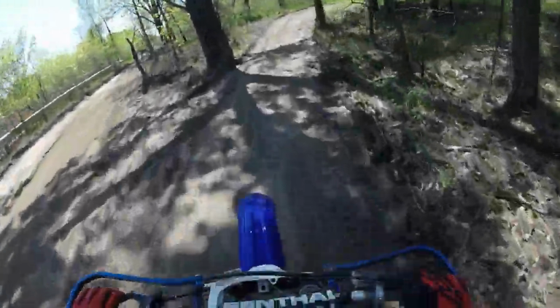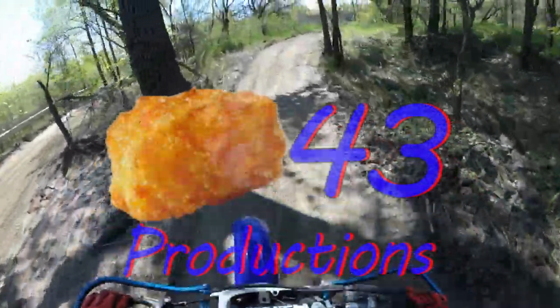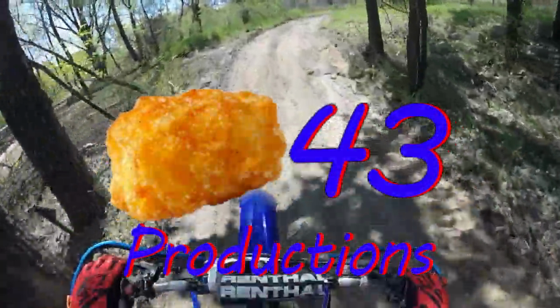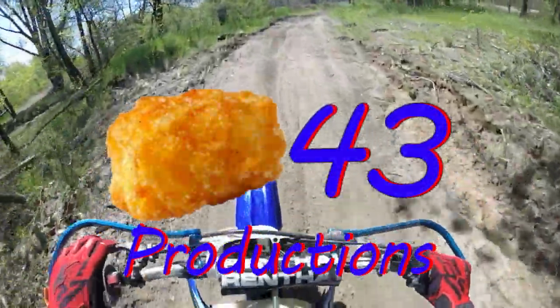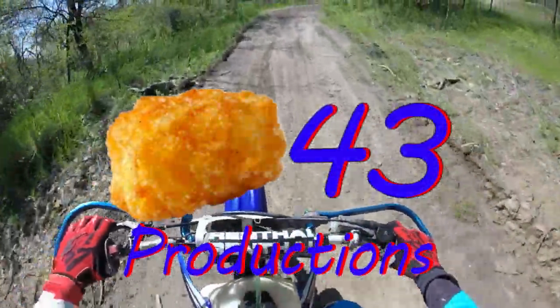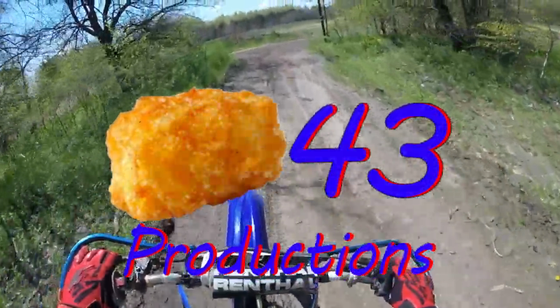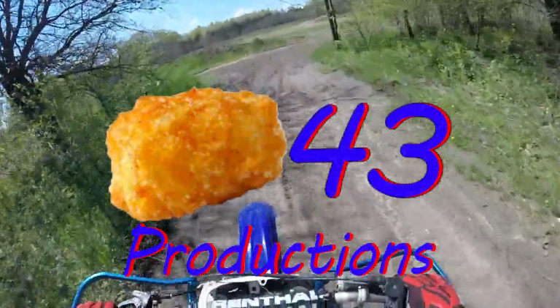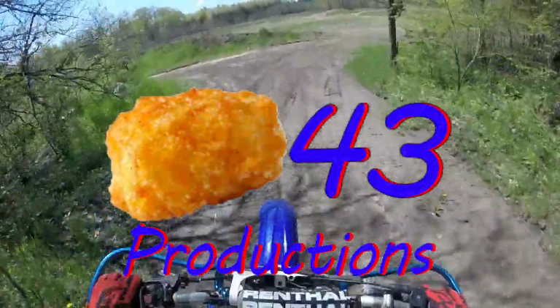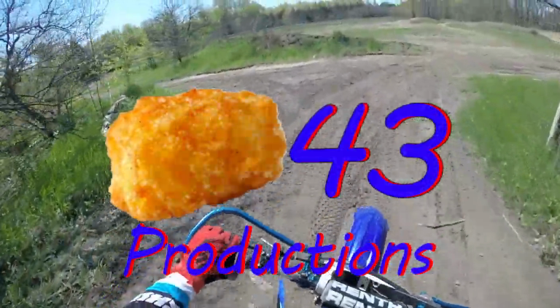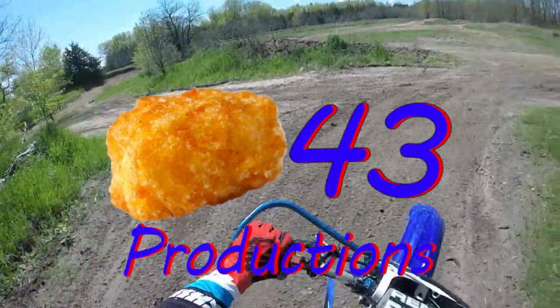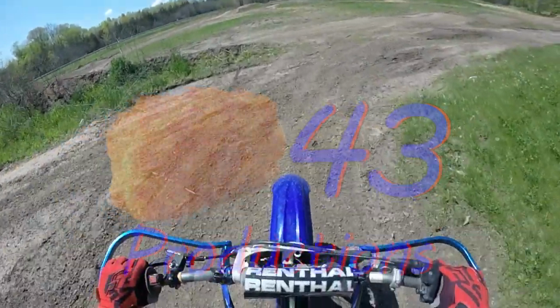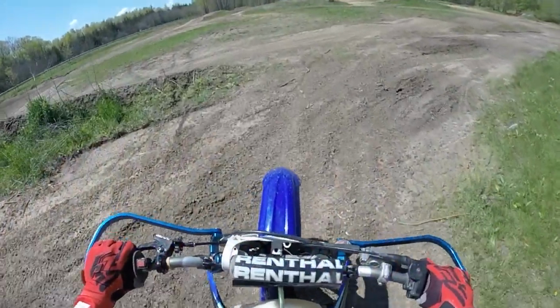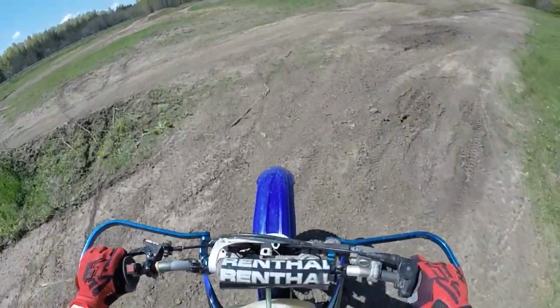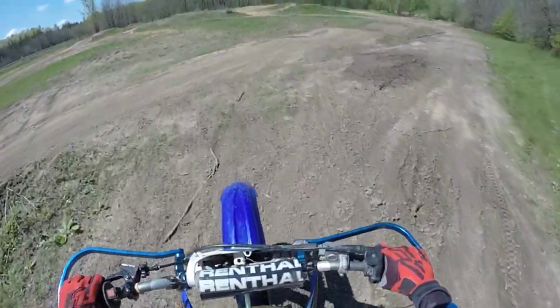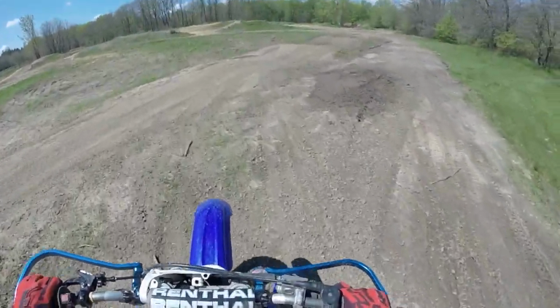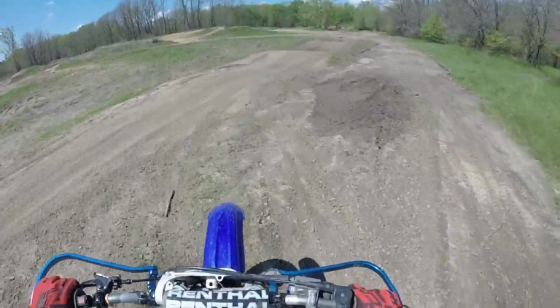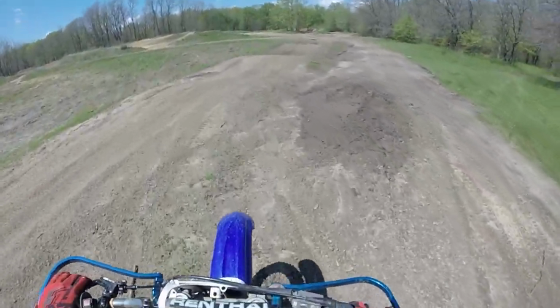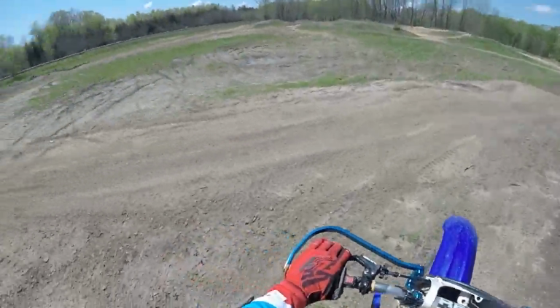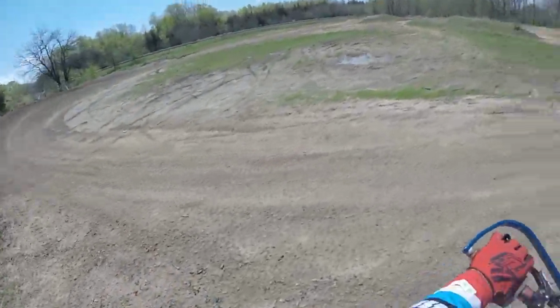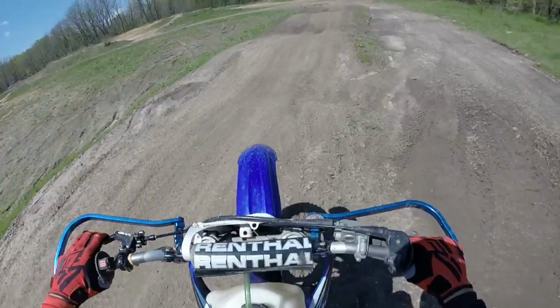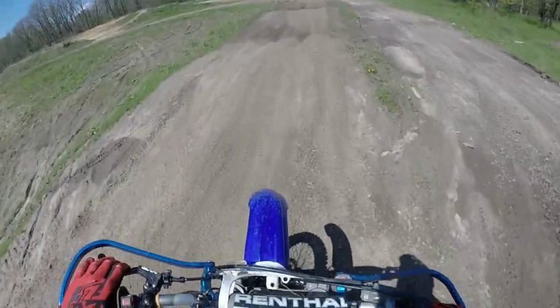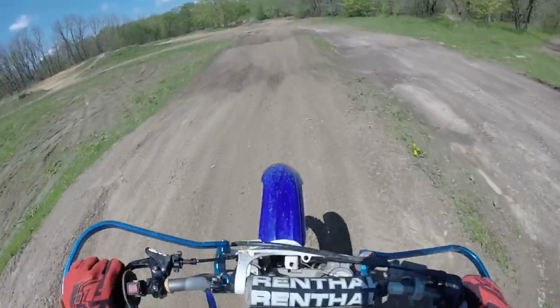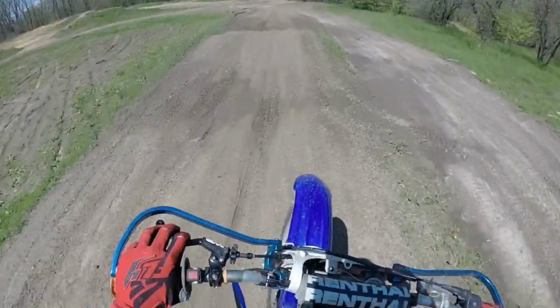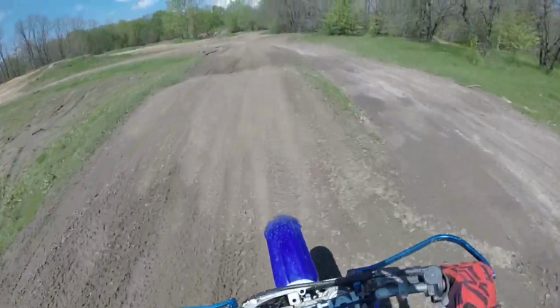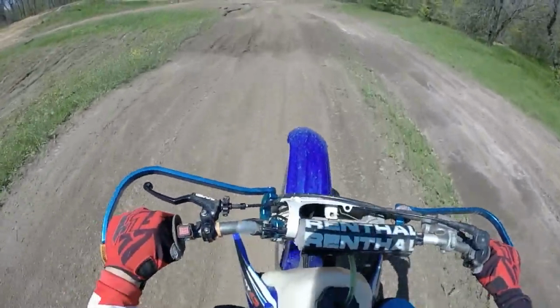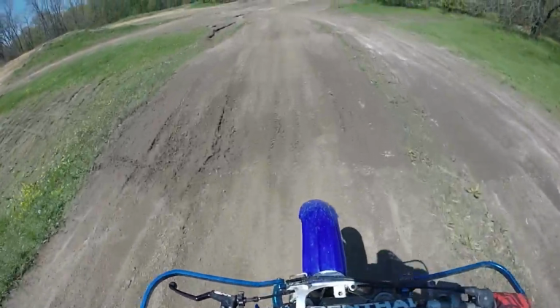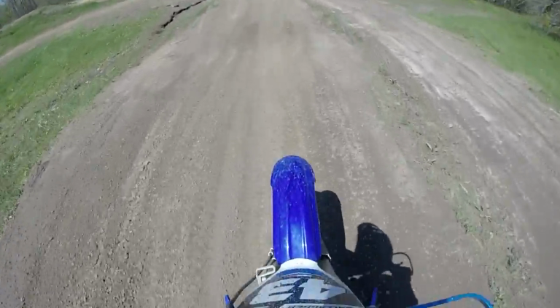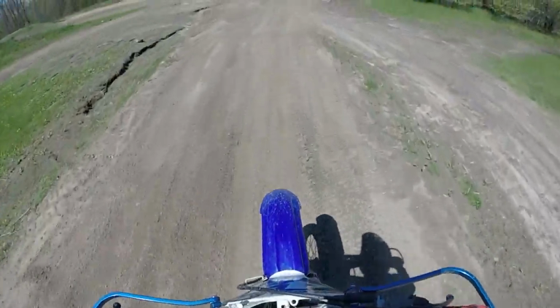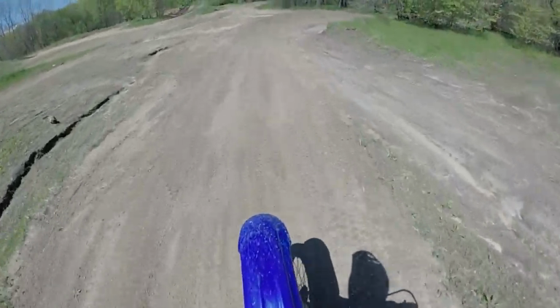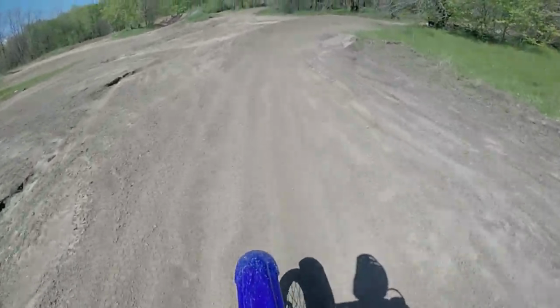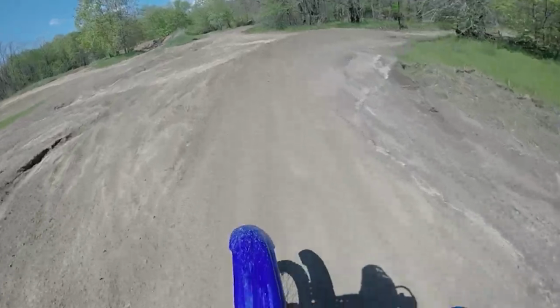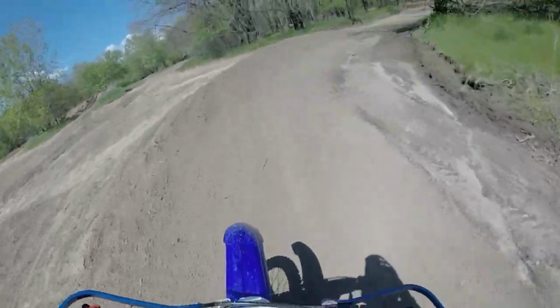Alright guys, so today I want to talk about the Razor track at Lakeview OHV. To start out with we'll just go through a lap and I'll try and explain everything, and then after that I'll explain why I like riding this track so much.